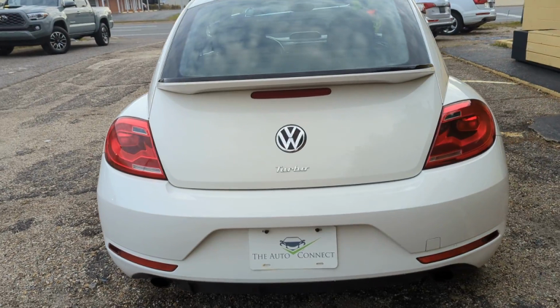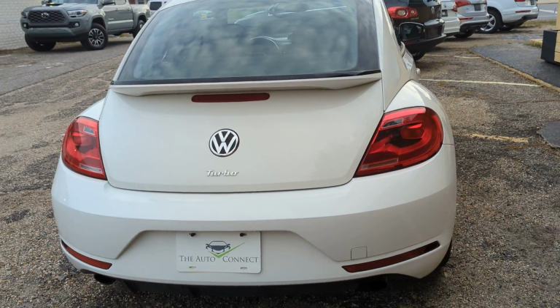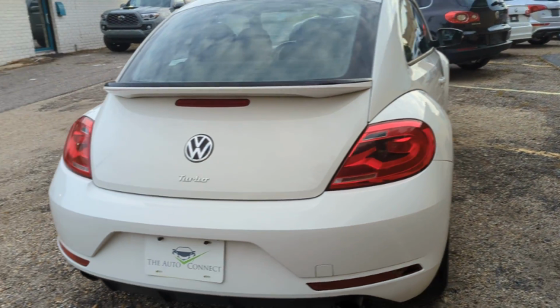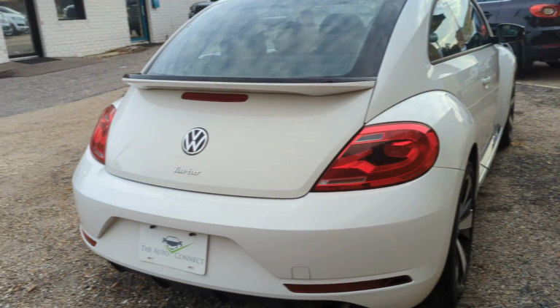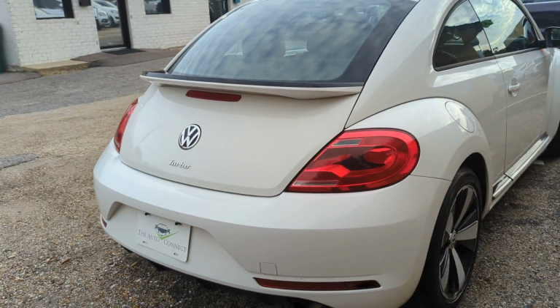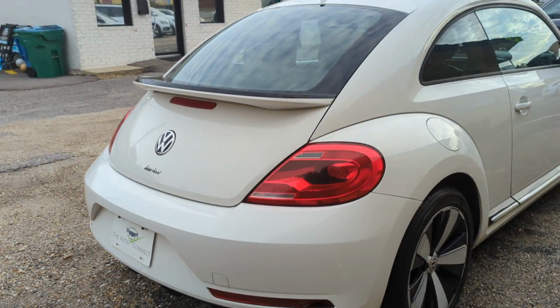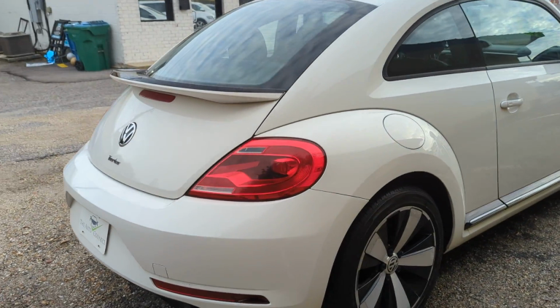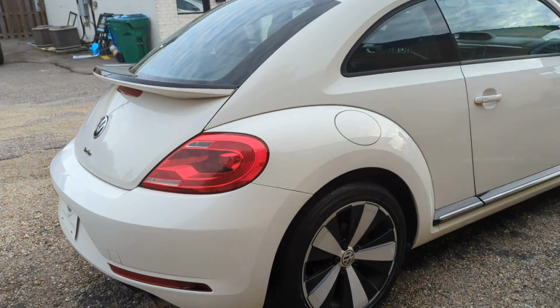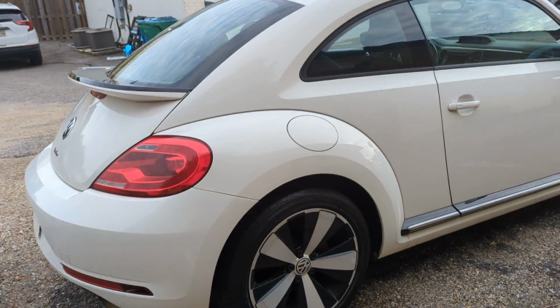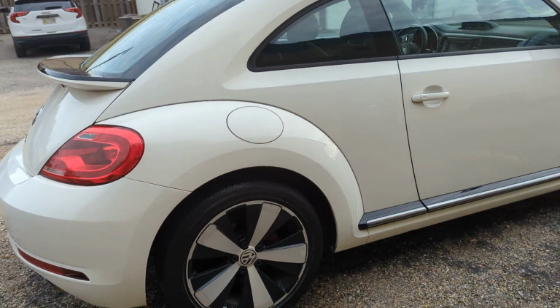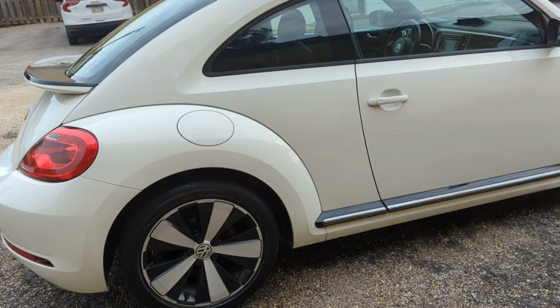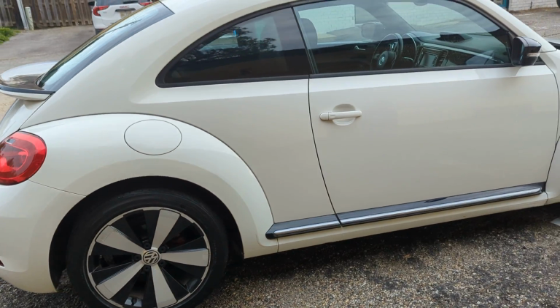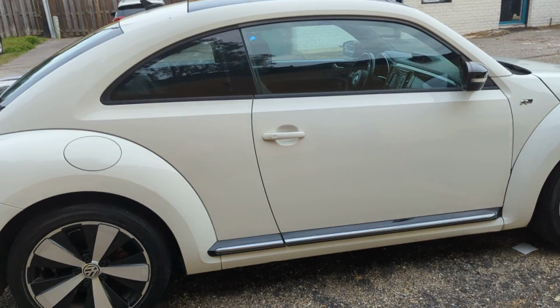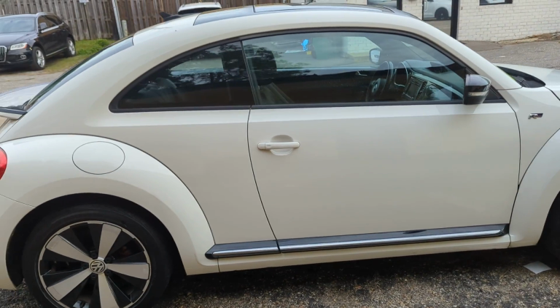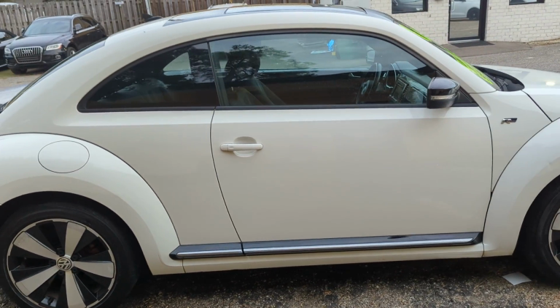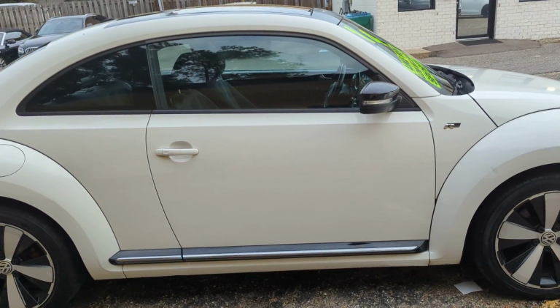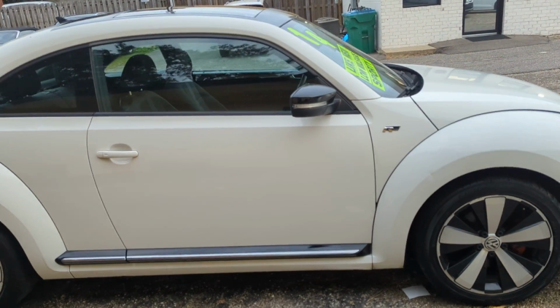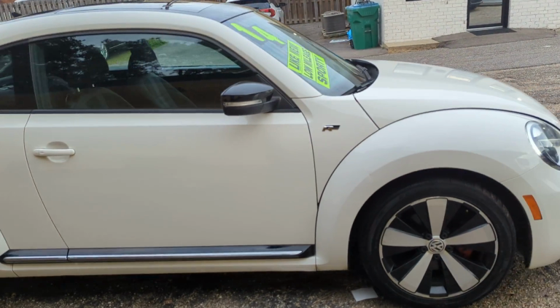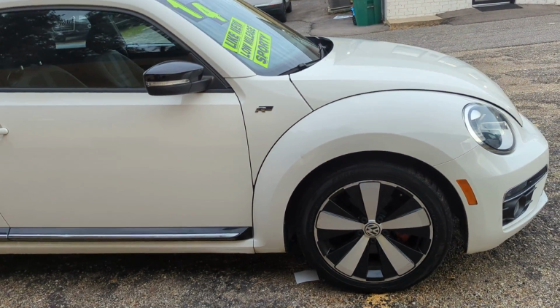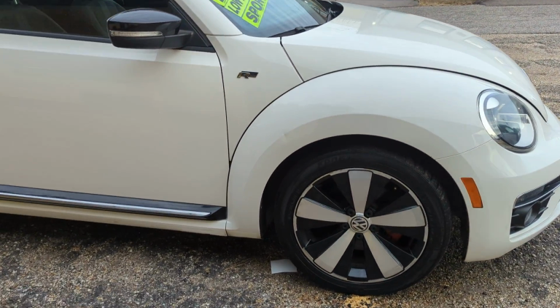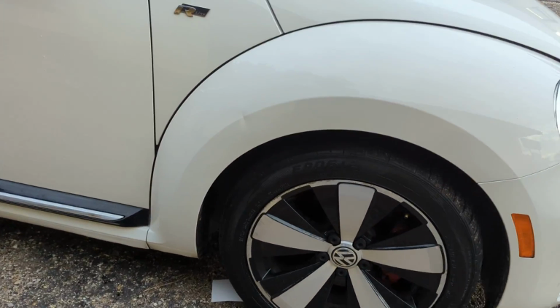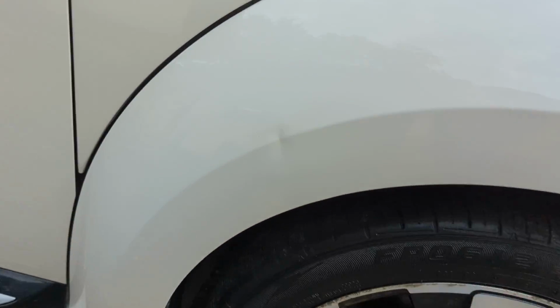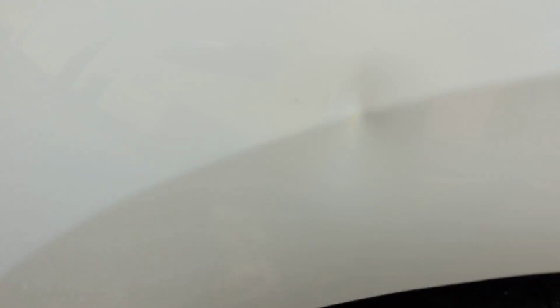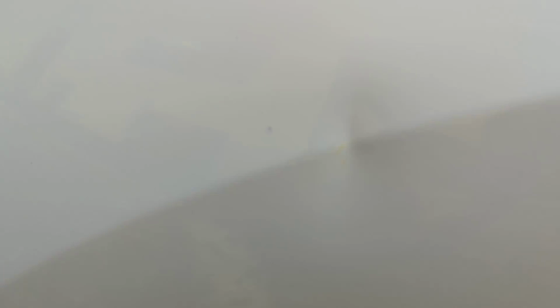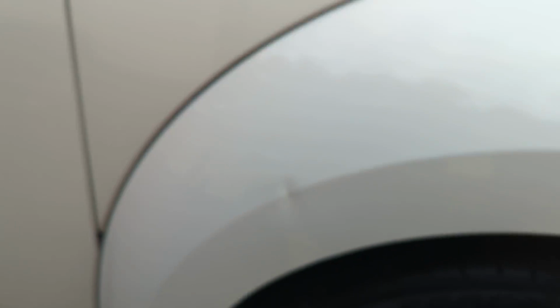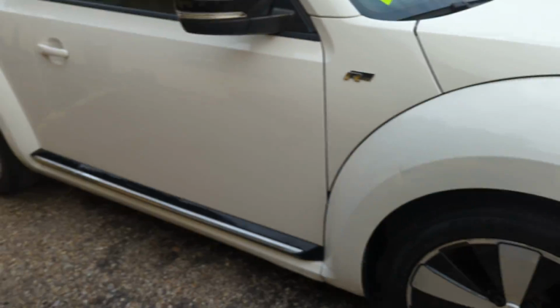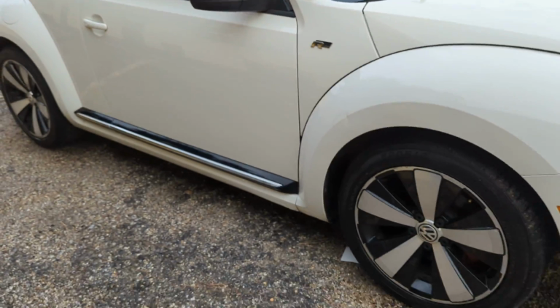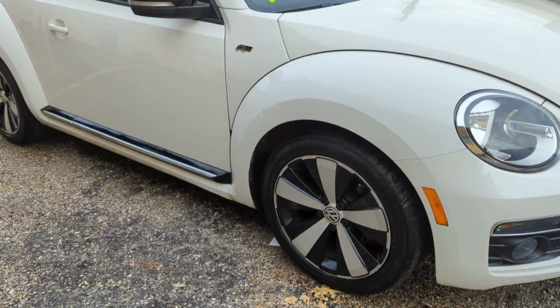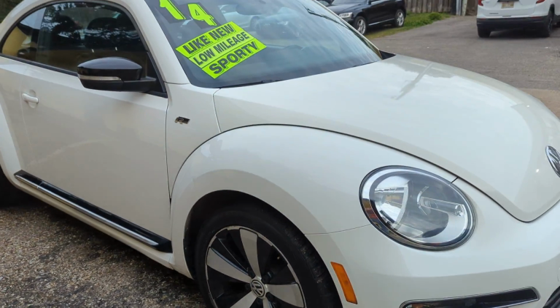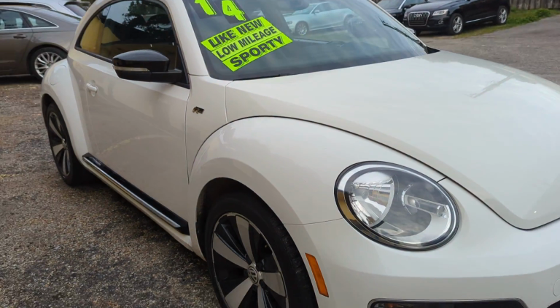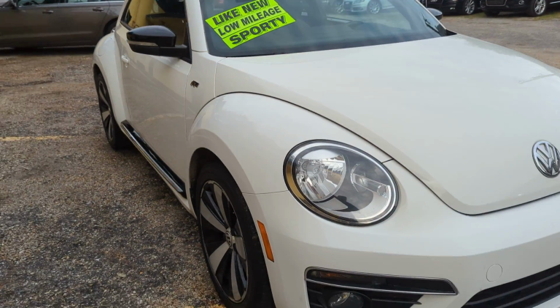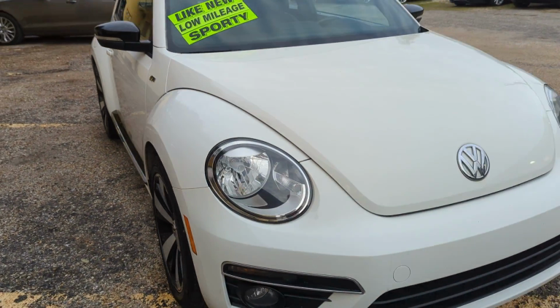Drives with a lot of pep, has a sunroof, heated seats. R-Line Edition wheels on it. One little thing right here on the fender, but besides that, this thing is really clean on the body.